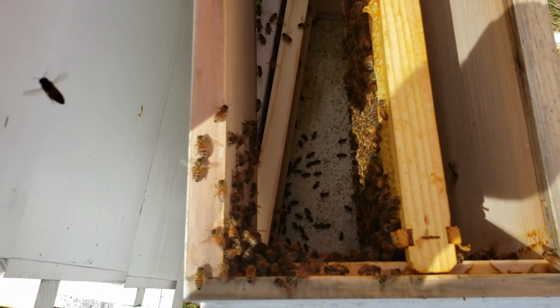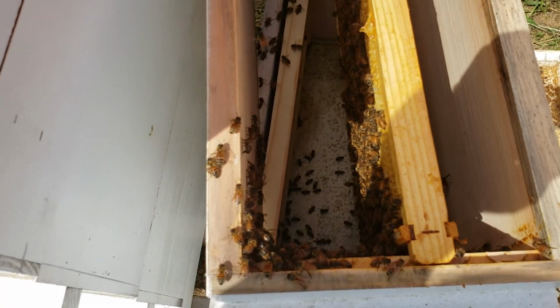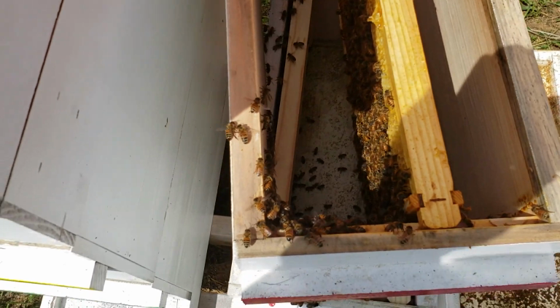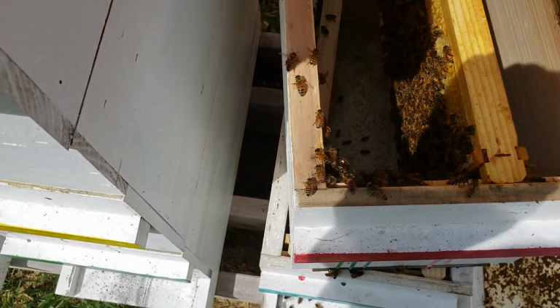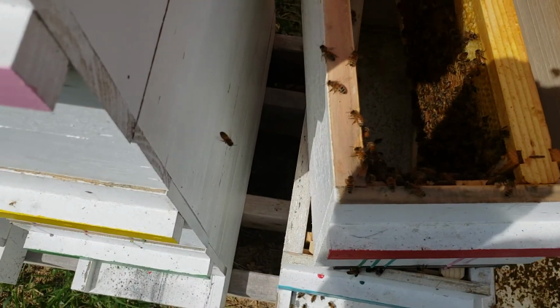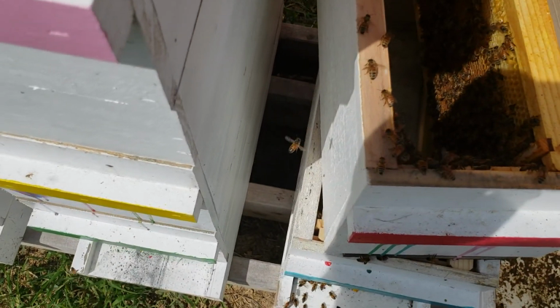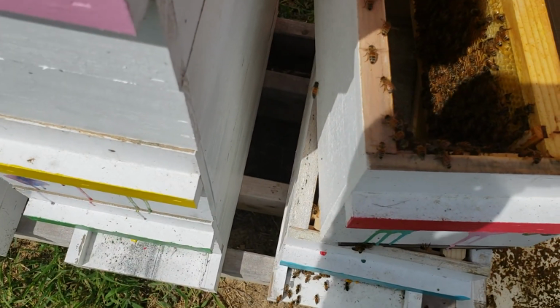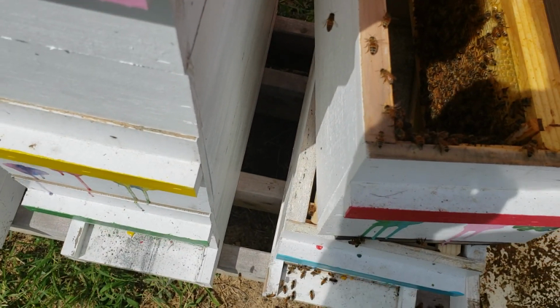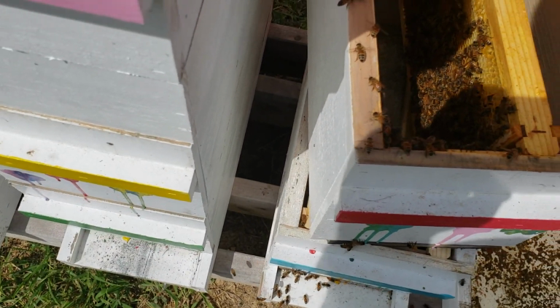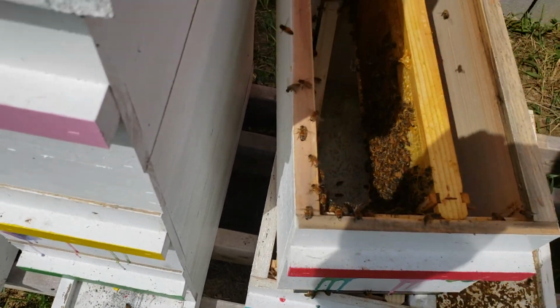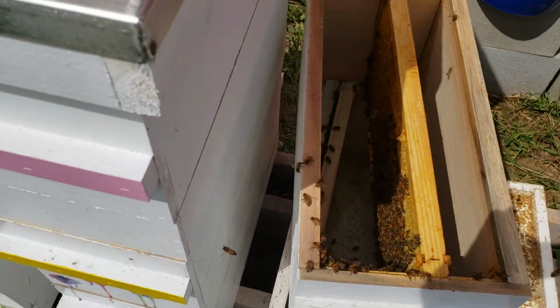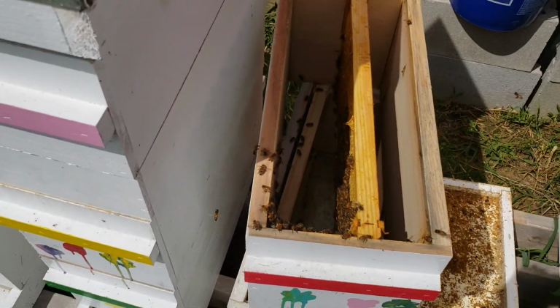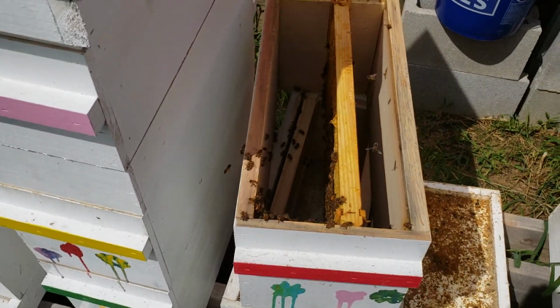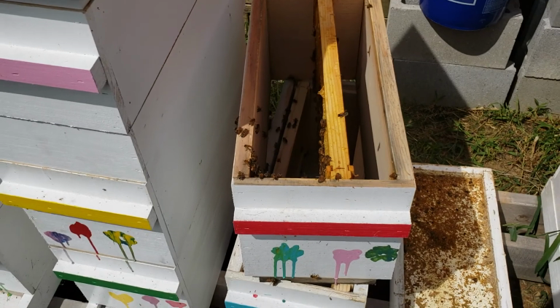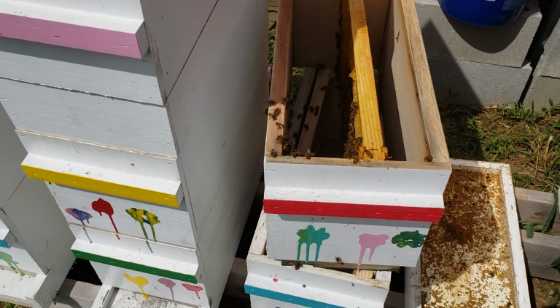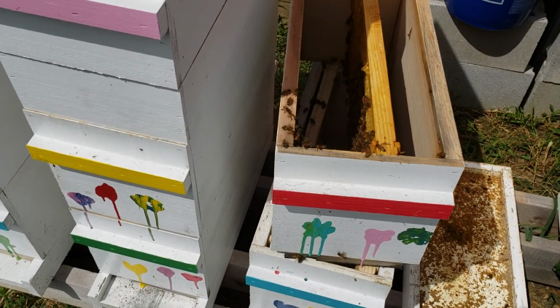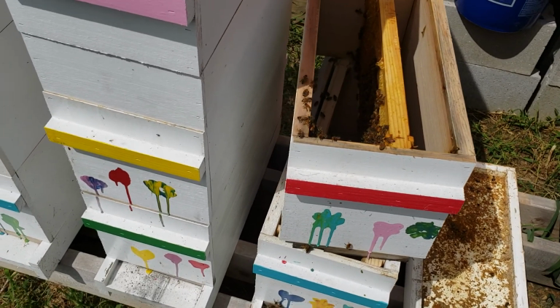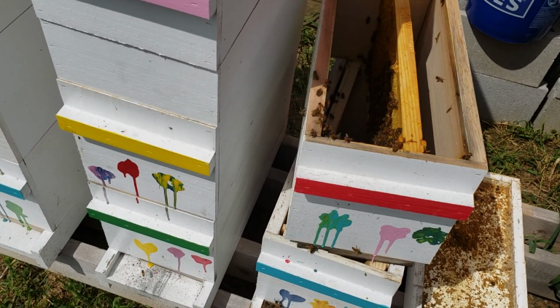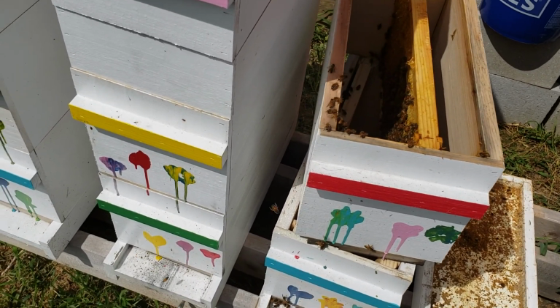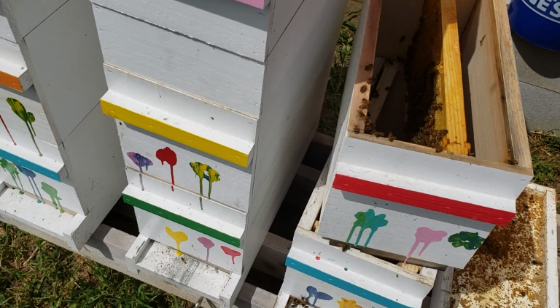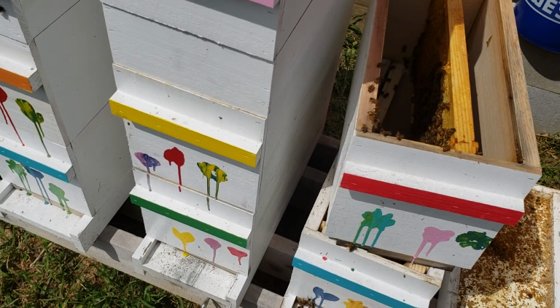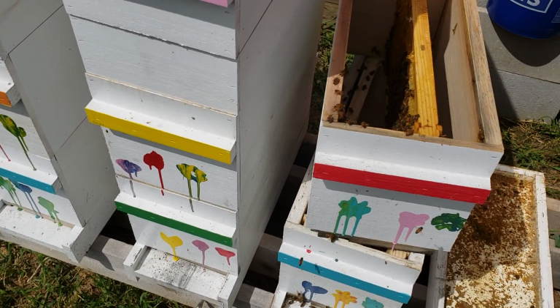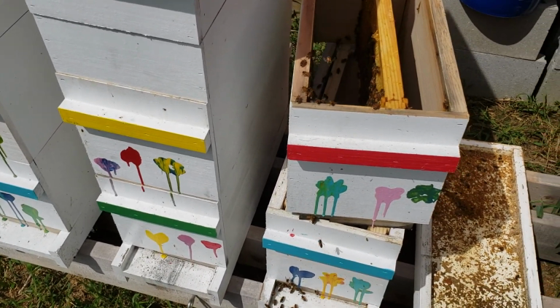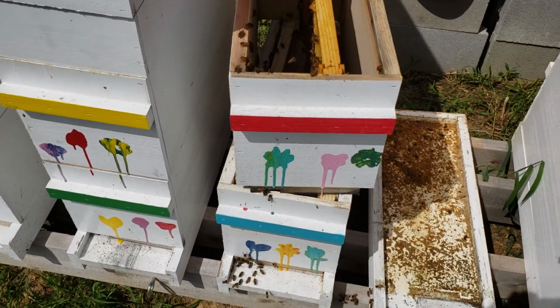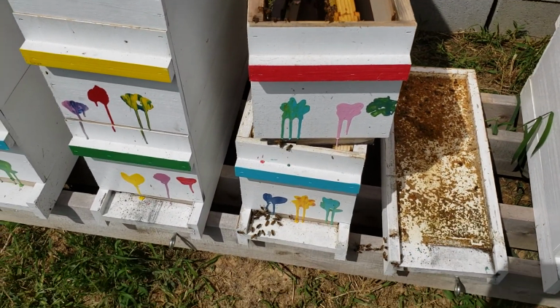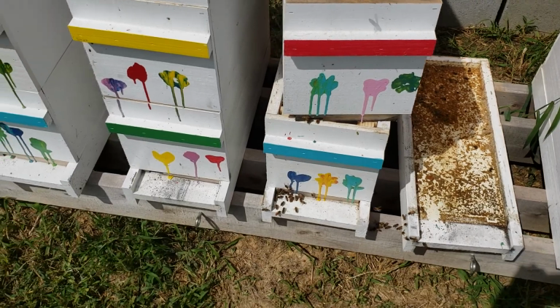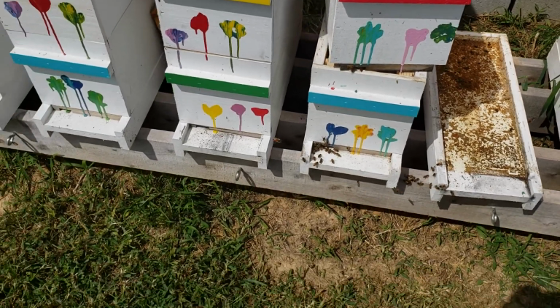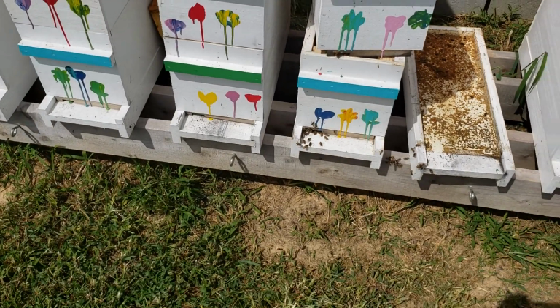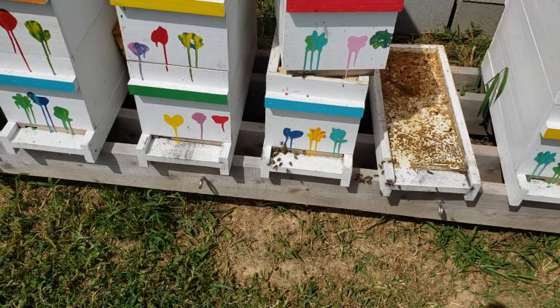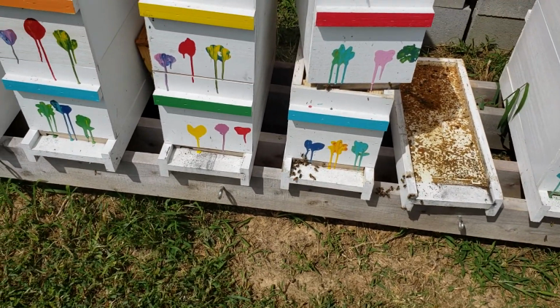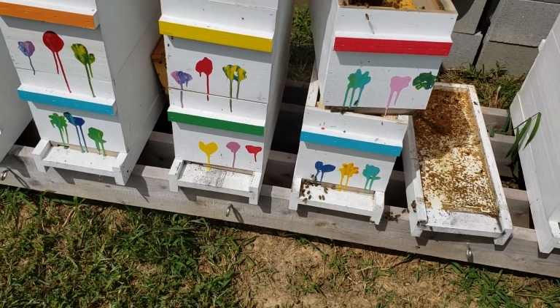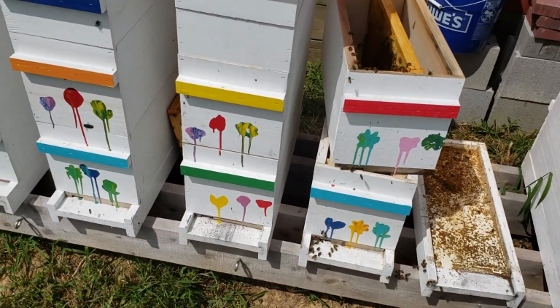Believe it or not, there are about three frames worth of bees, two frames of bees down in there, and a queen — a real nice queen. But they've been just fighting off these hive beetles, battling them. I'm surprised they haven't absconded.